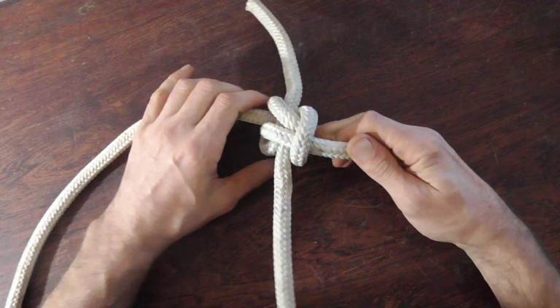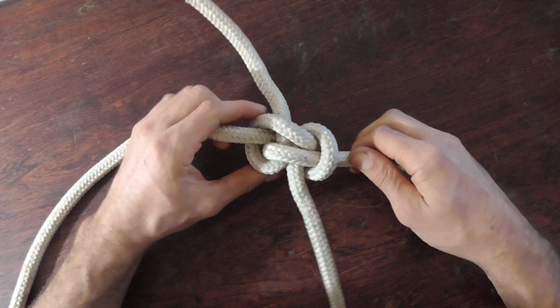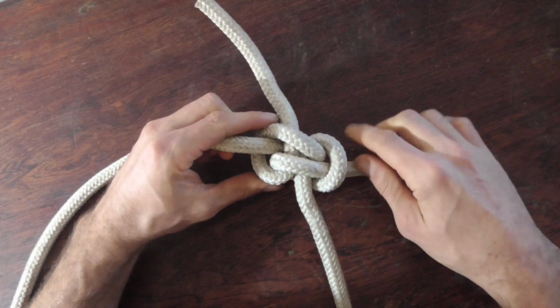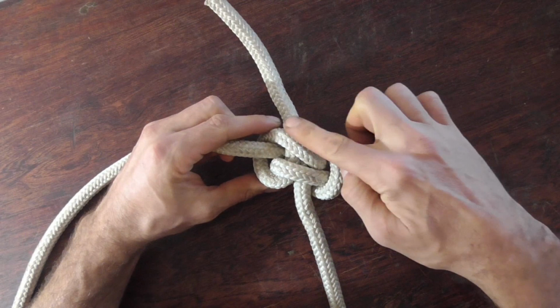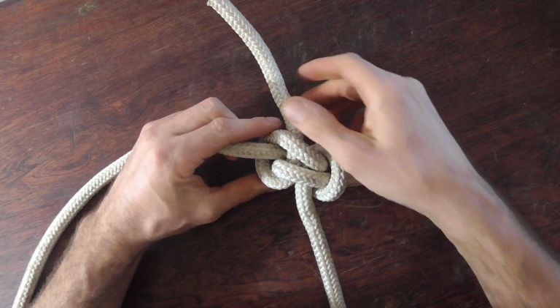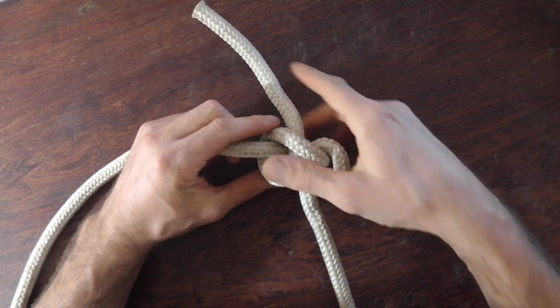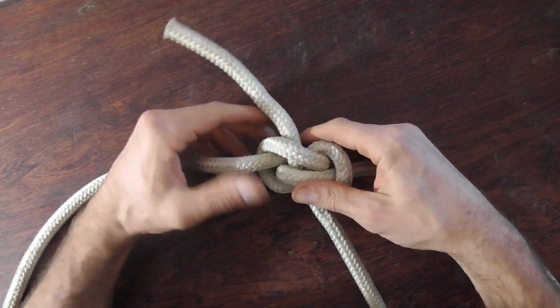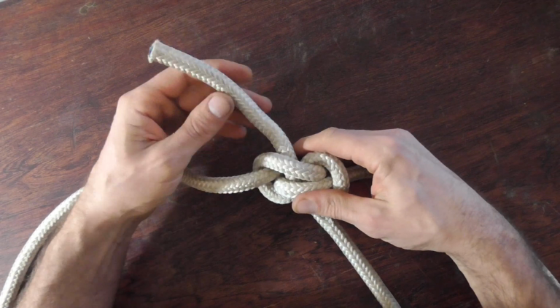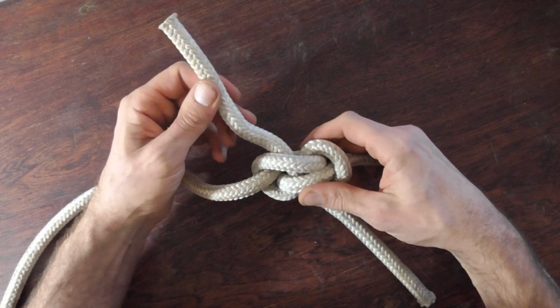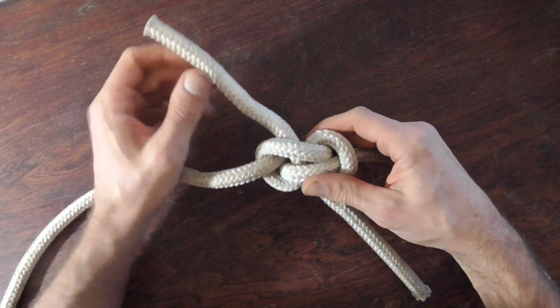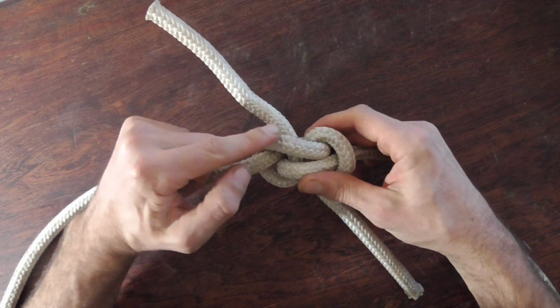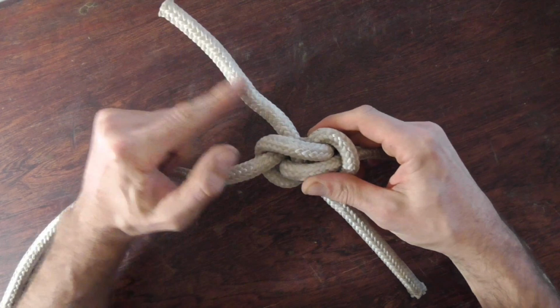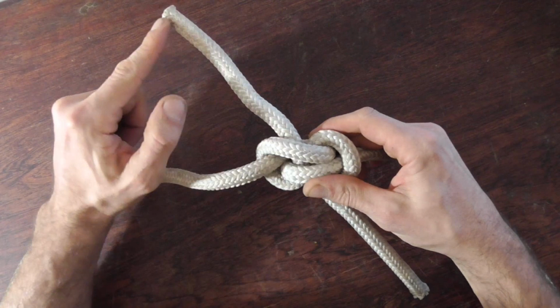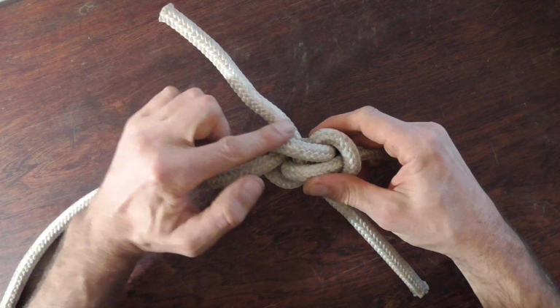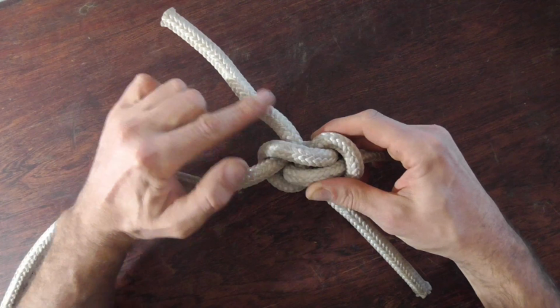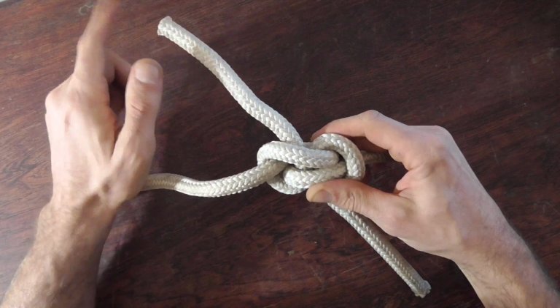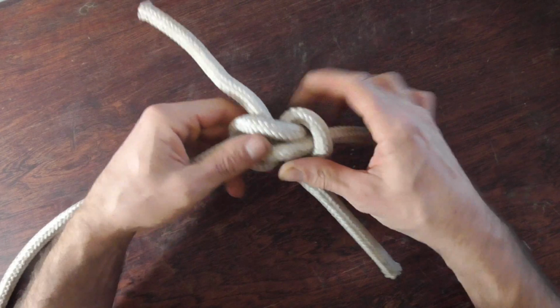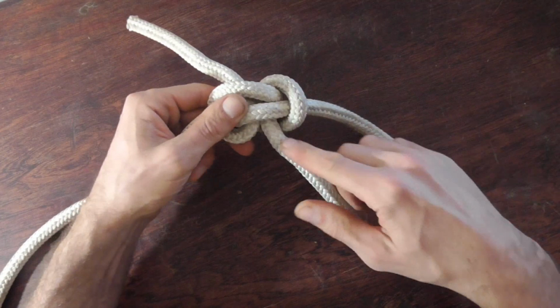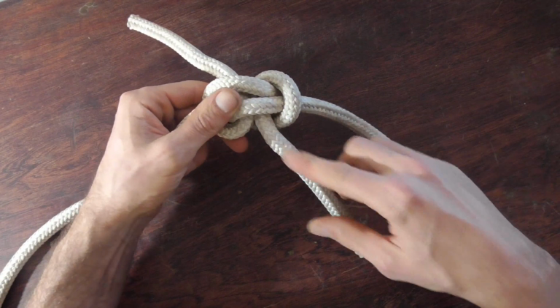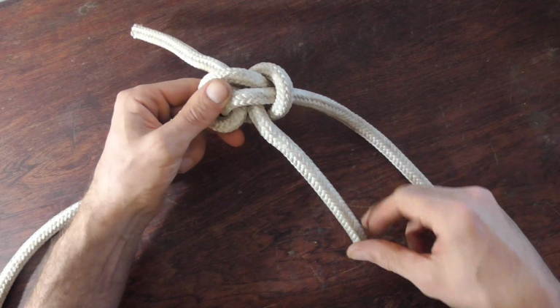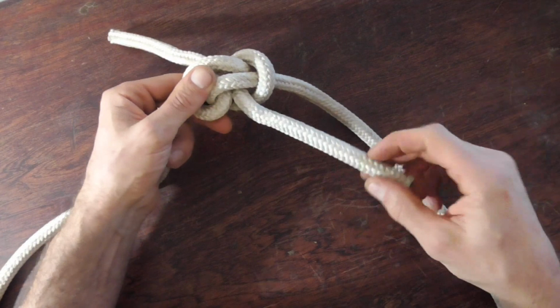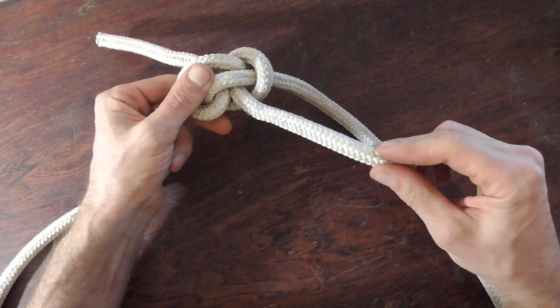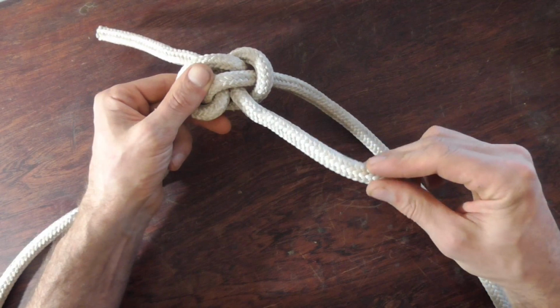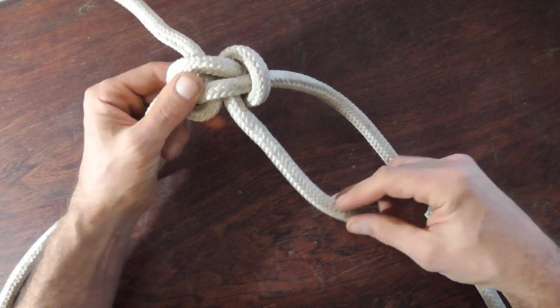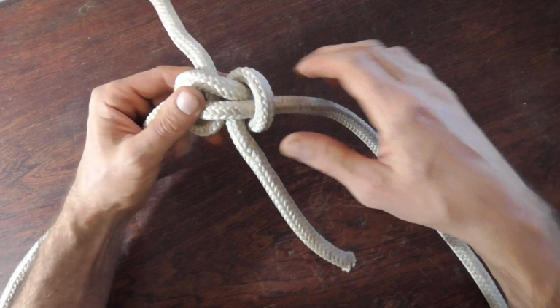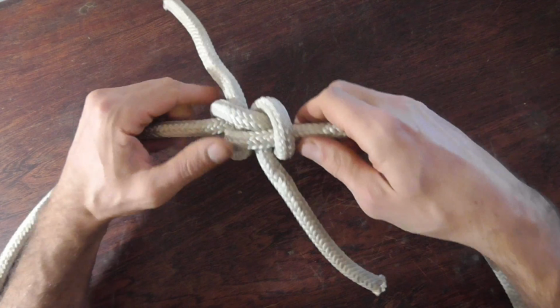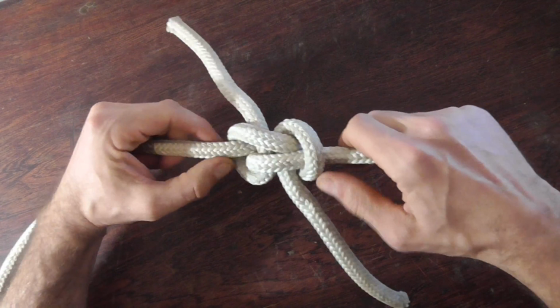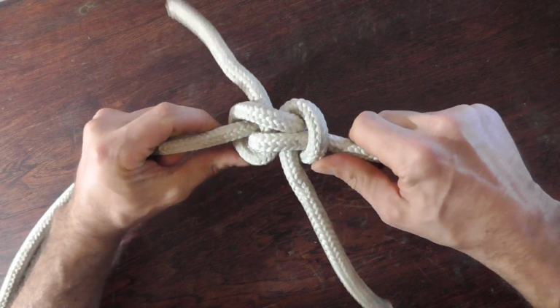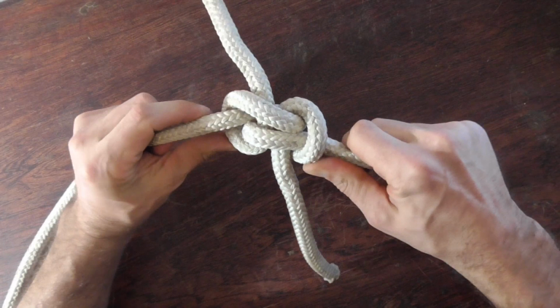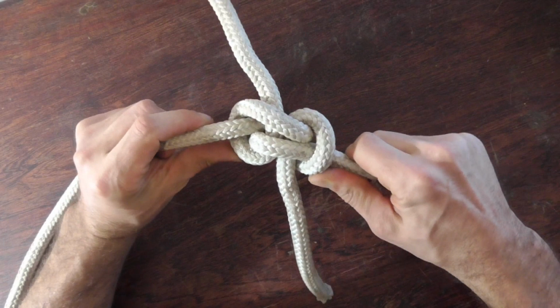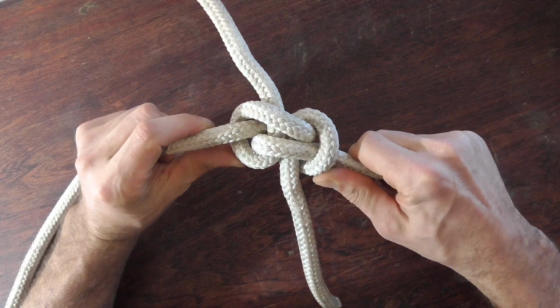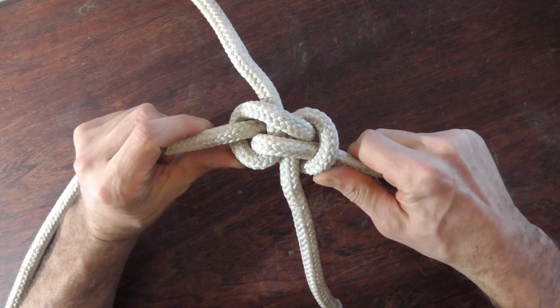Just one other thing — if you're going to use this to join your climbing ropes, these tail lengths should be a minimum of 200 millimeters. That's it, the zeppelin bend.